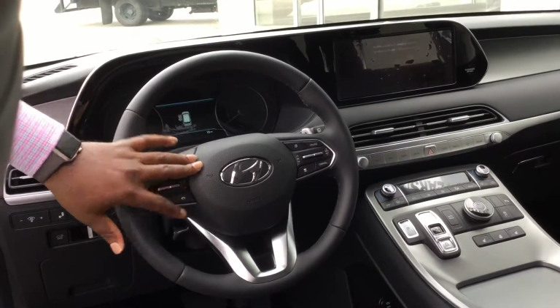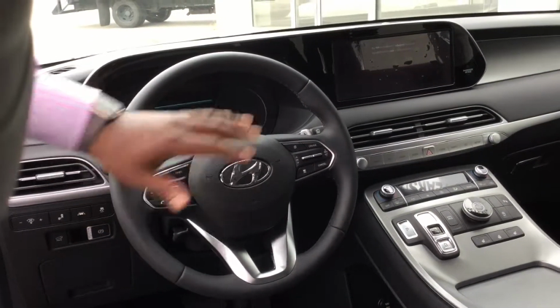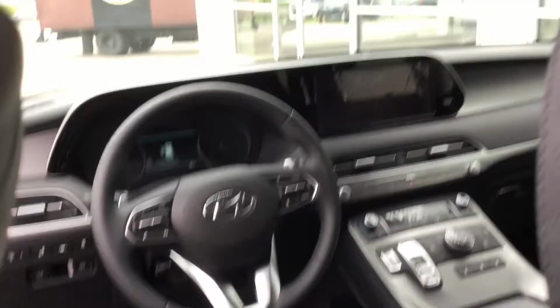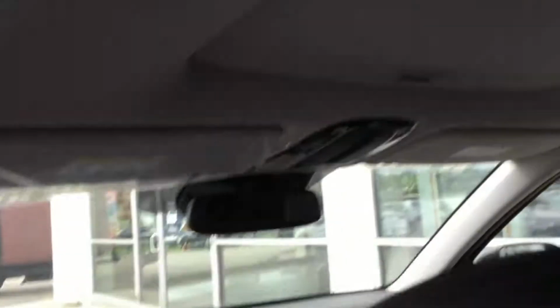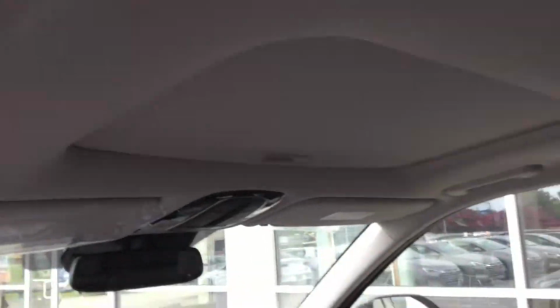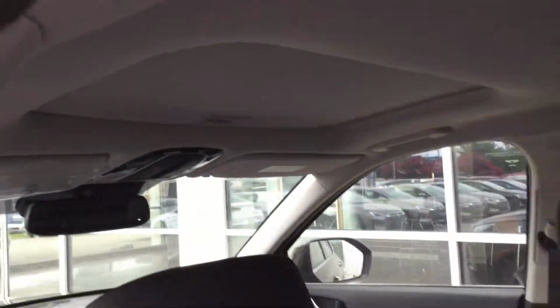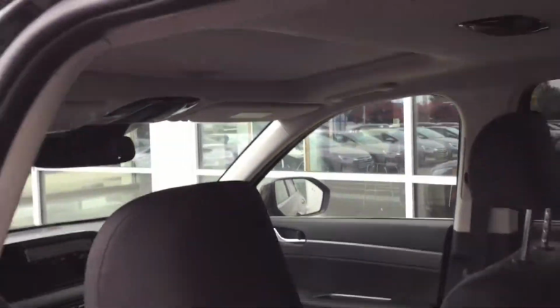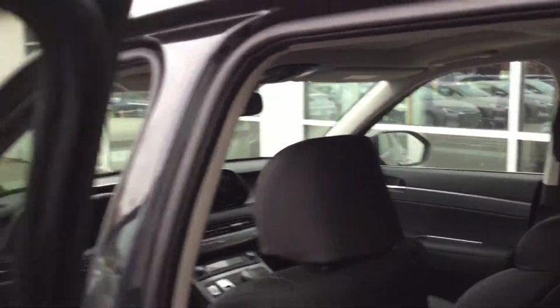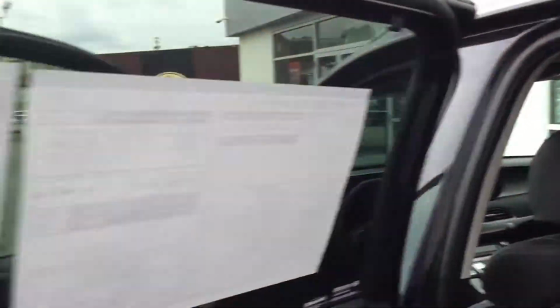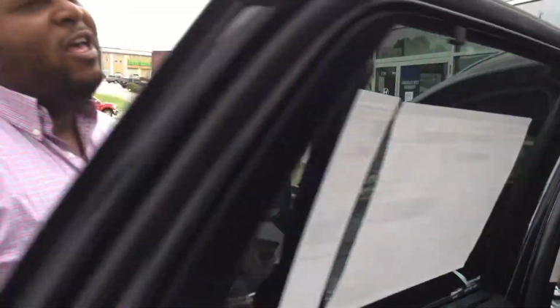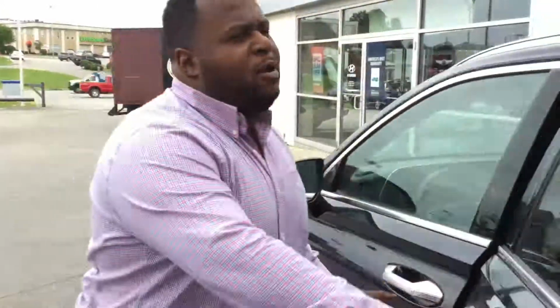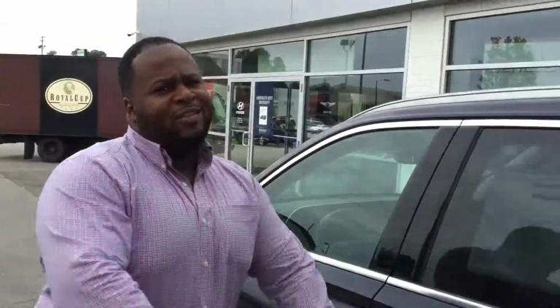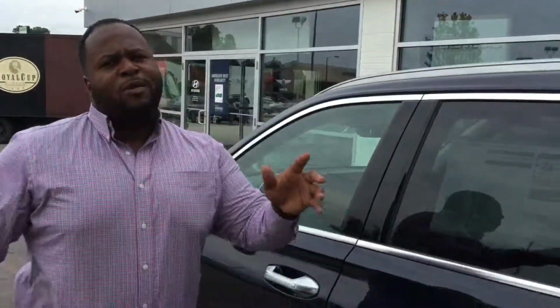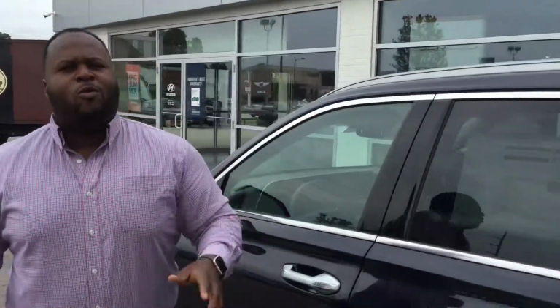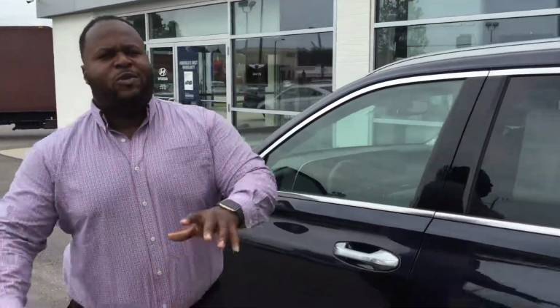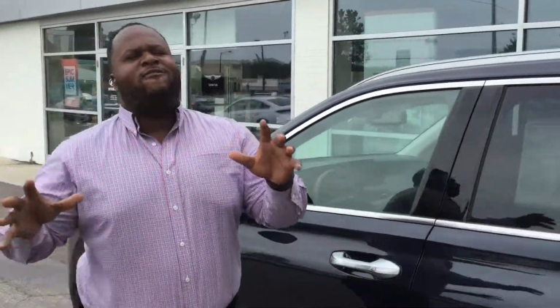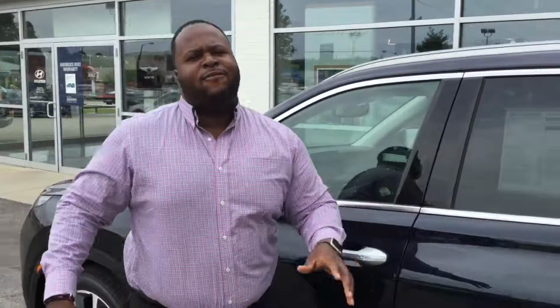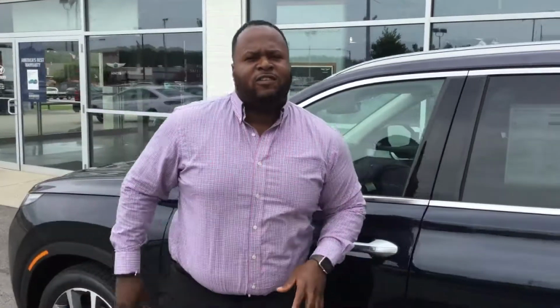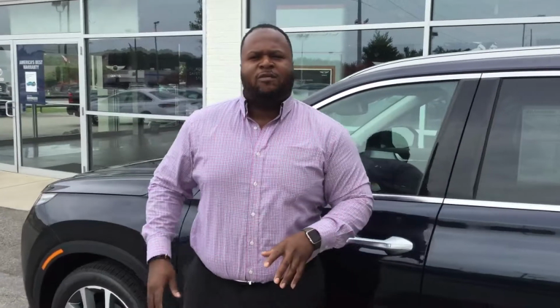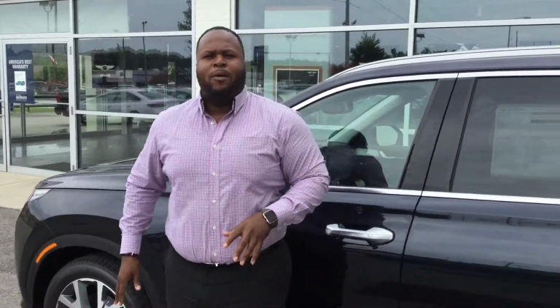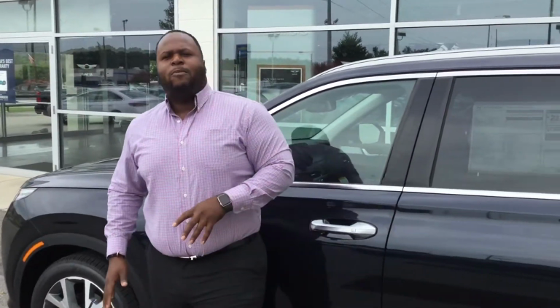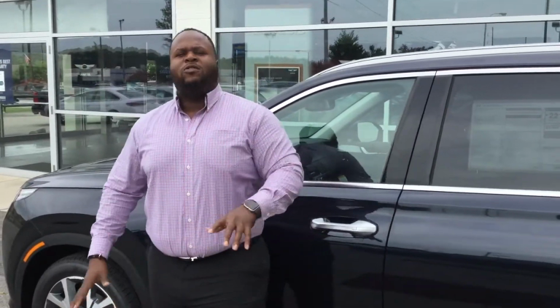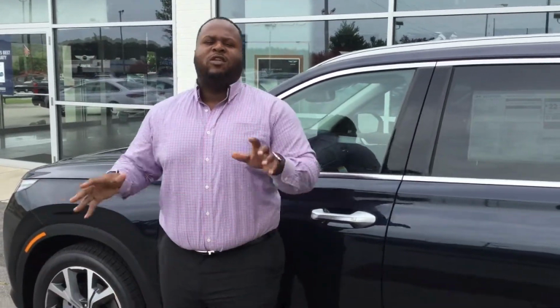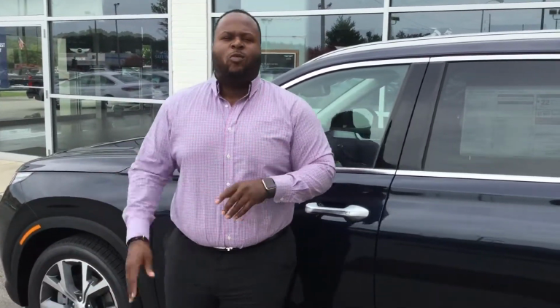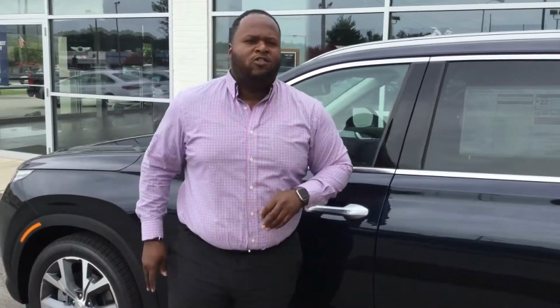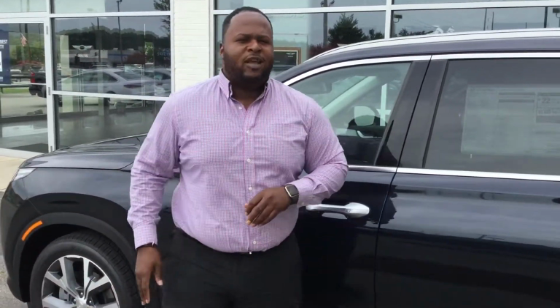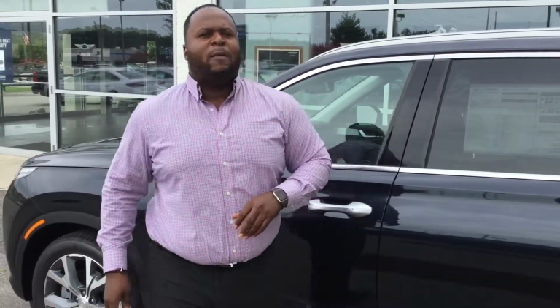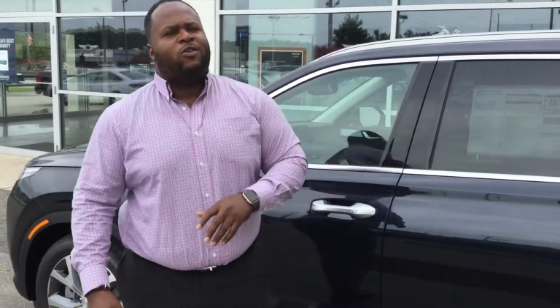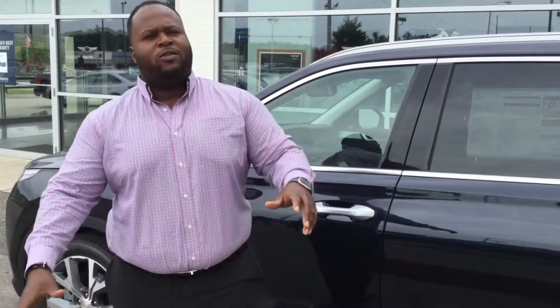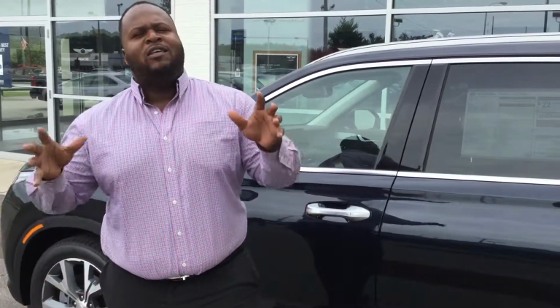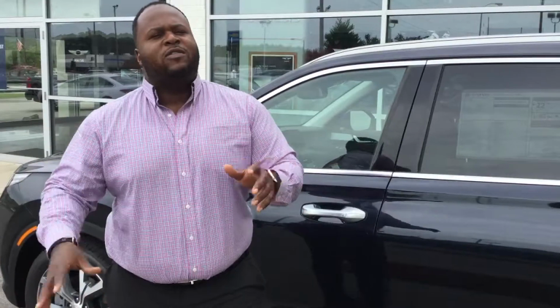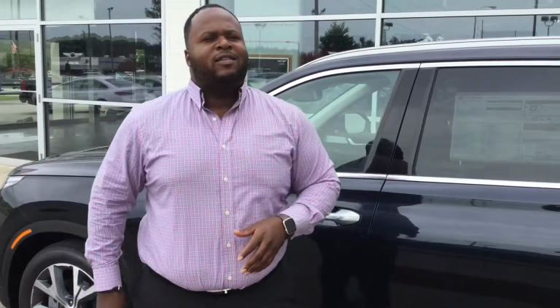But that's not the best part about this beautiful vehicle. The best part is going to be the warranty — we have a five-year, 60,000-mile bumper-to-bumper warranty, as well as a 20-year, 200,000-mile powertrain warranty exclusively here at Tamron Hyundai.